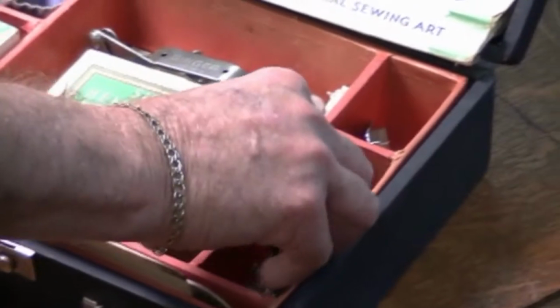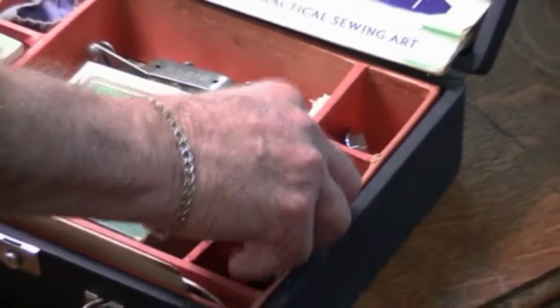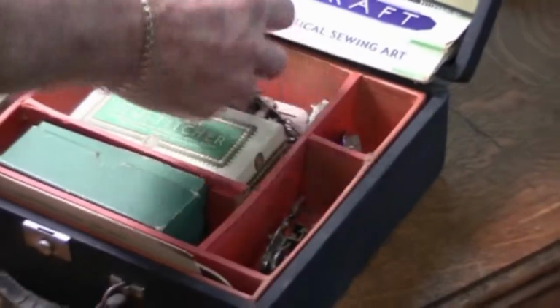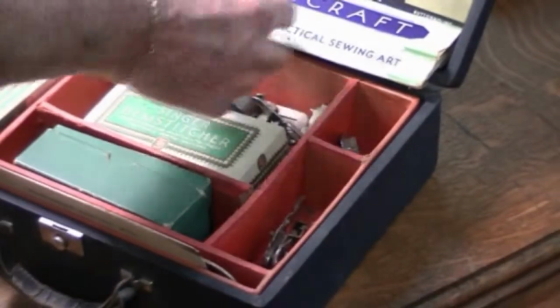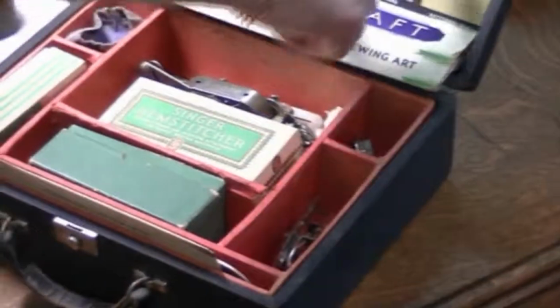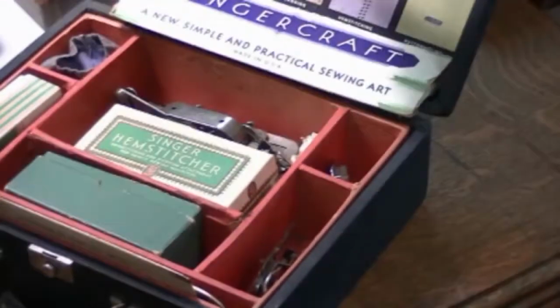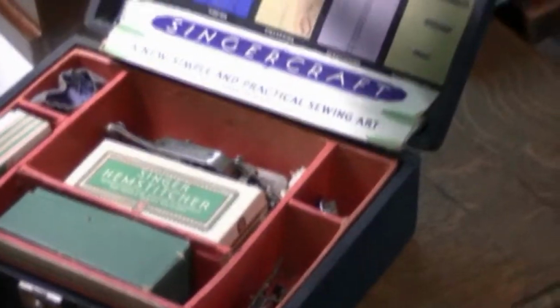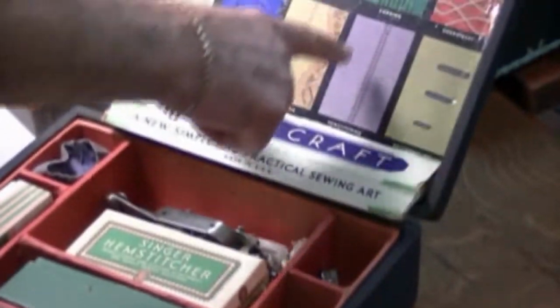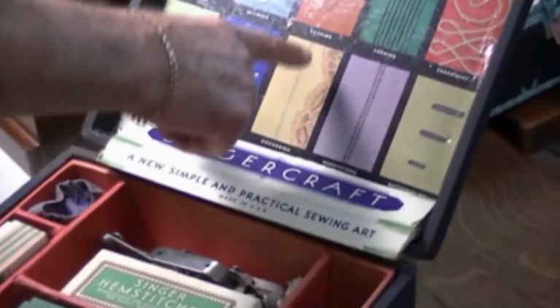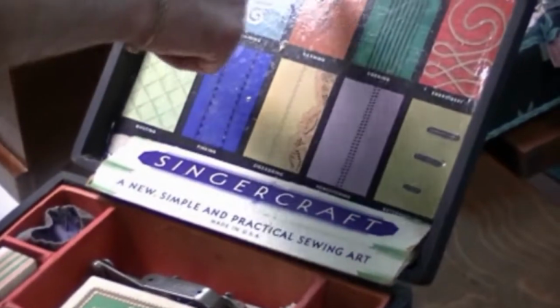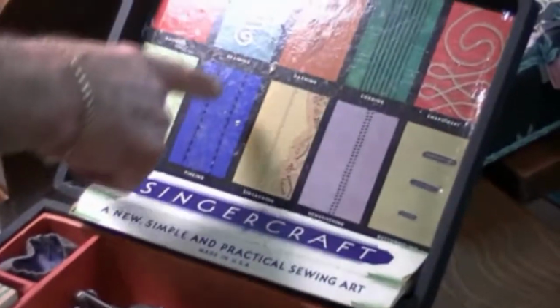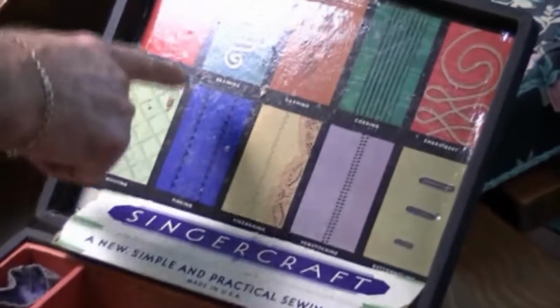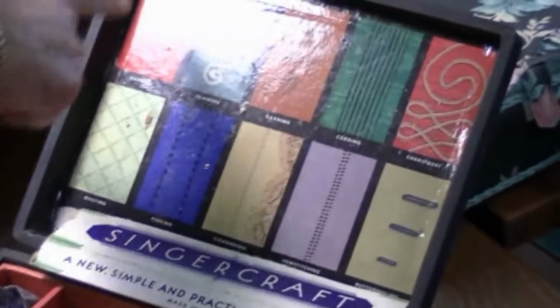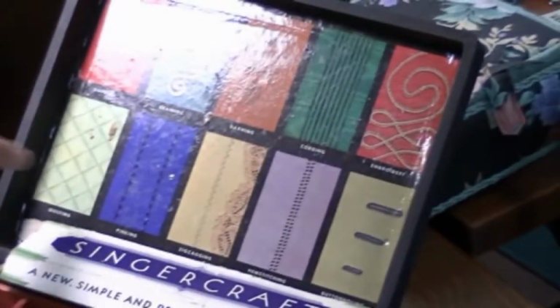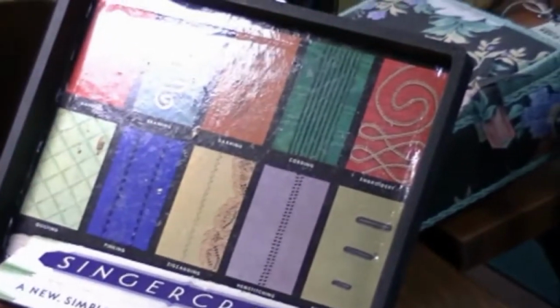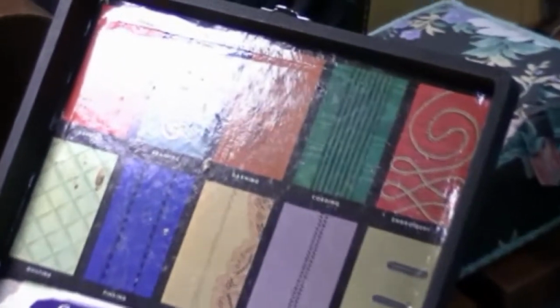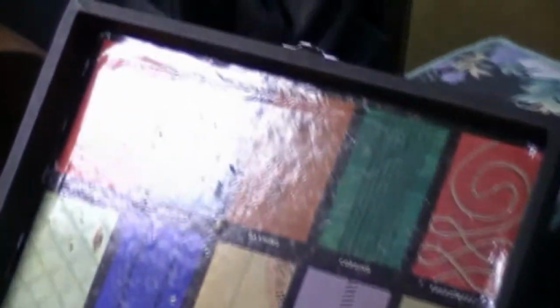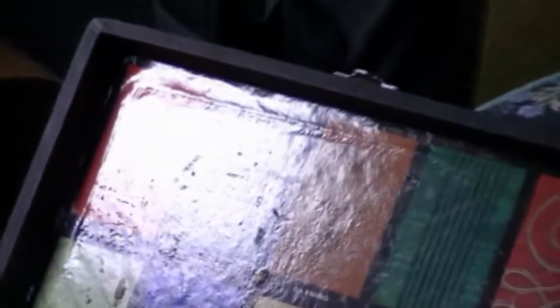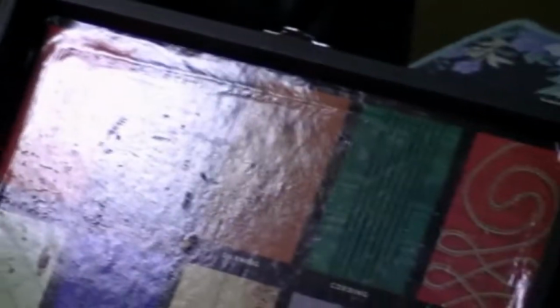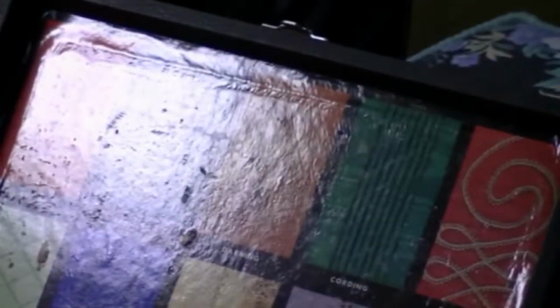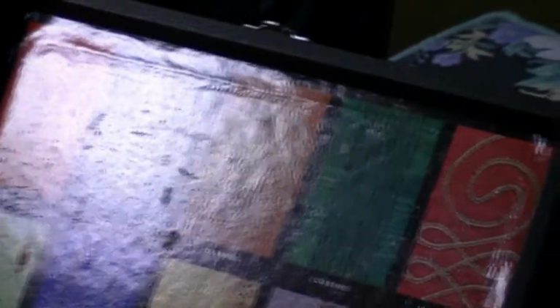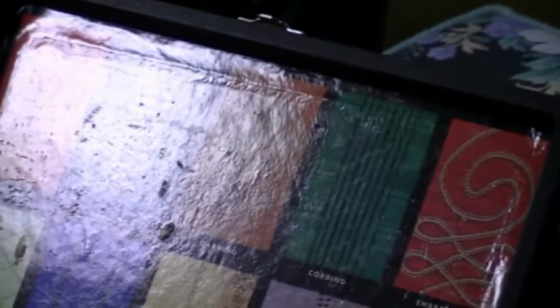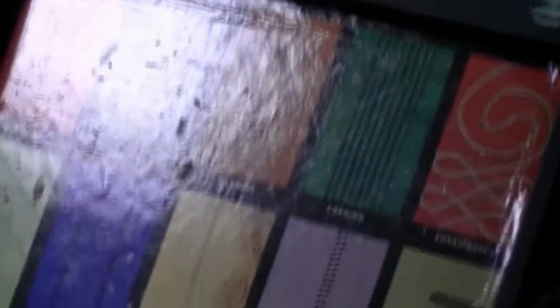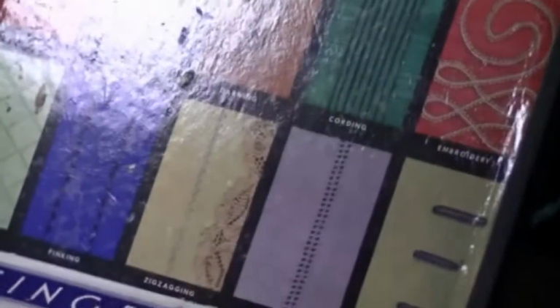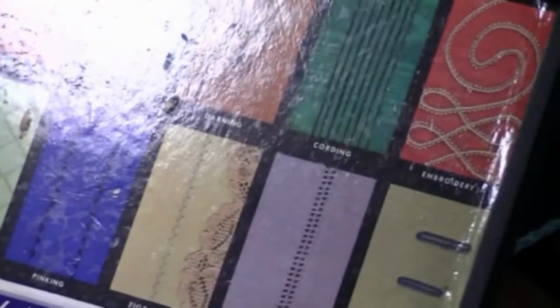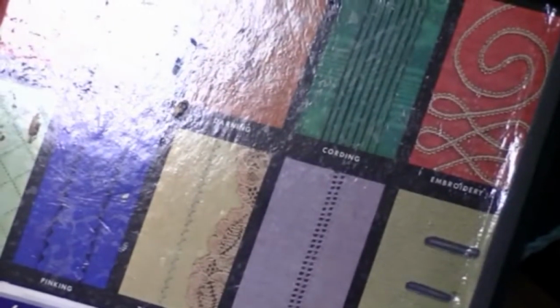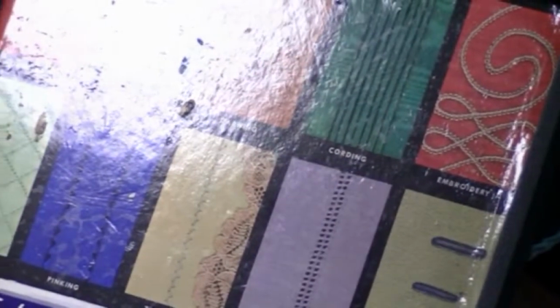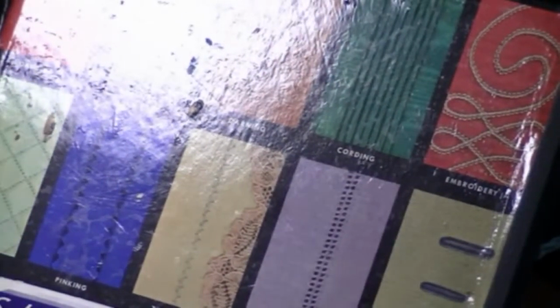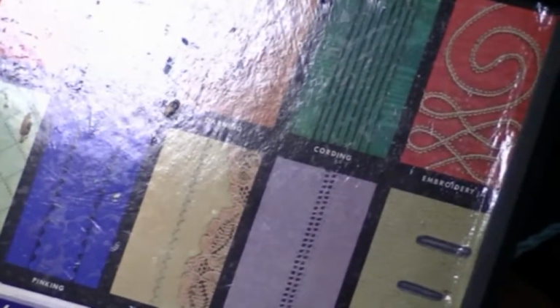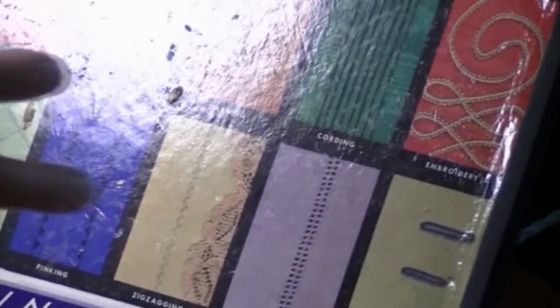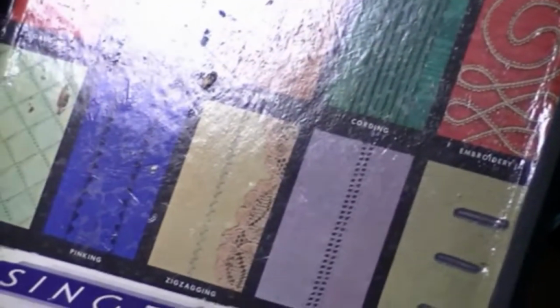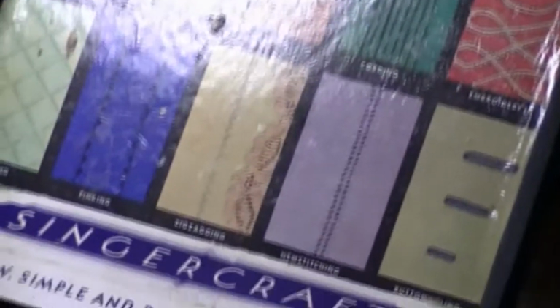In the top of the box there was a picture of what each individual foot in the box did. That way the salesman could not only show the piece itself but show what the piece did.